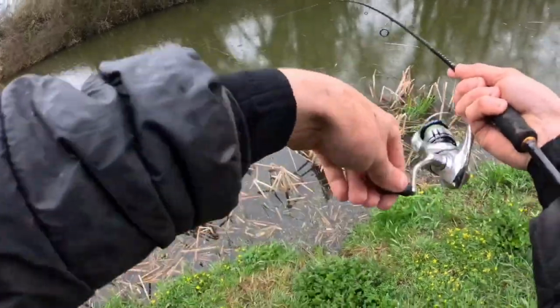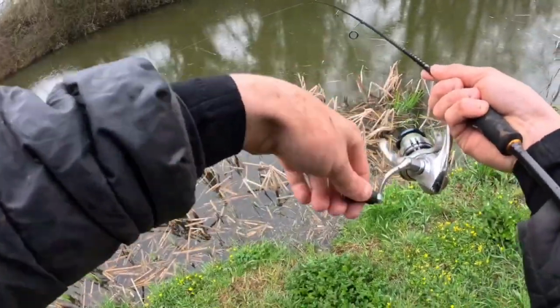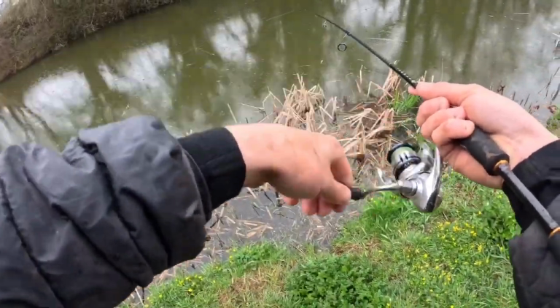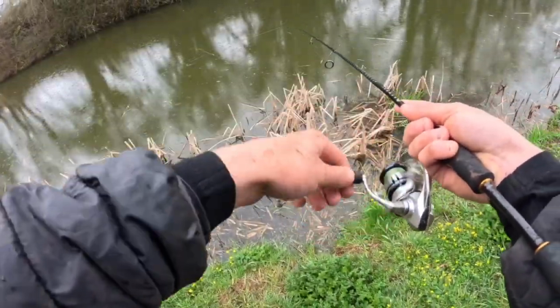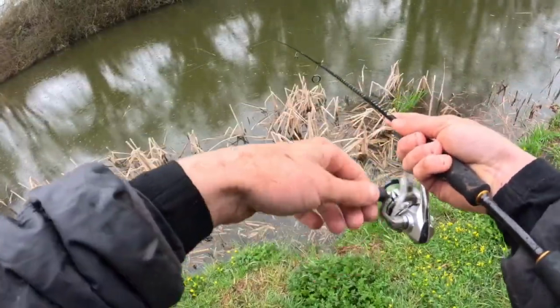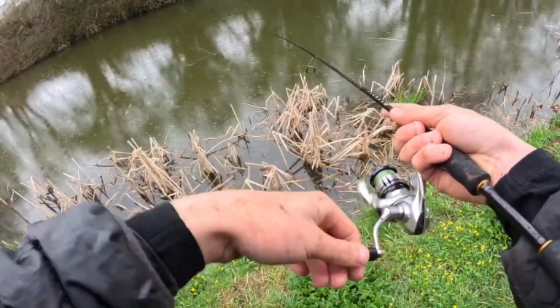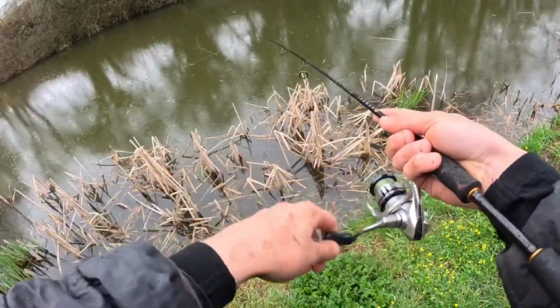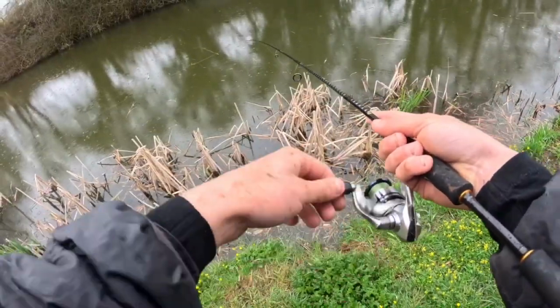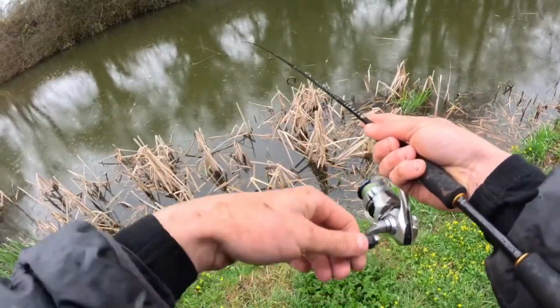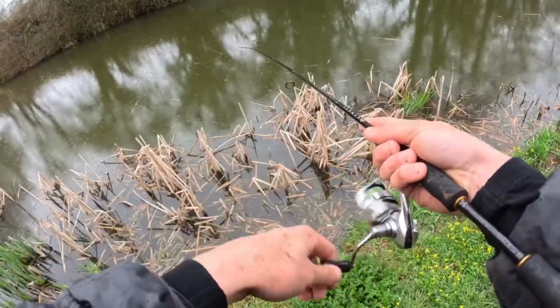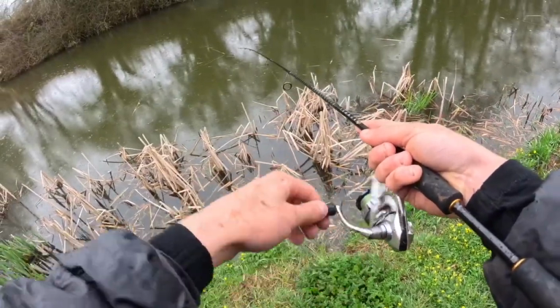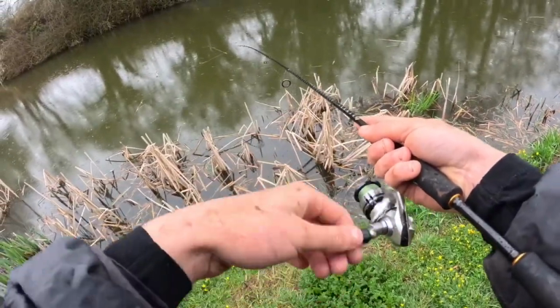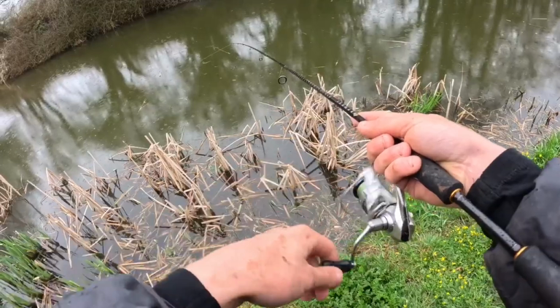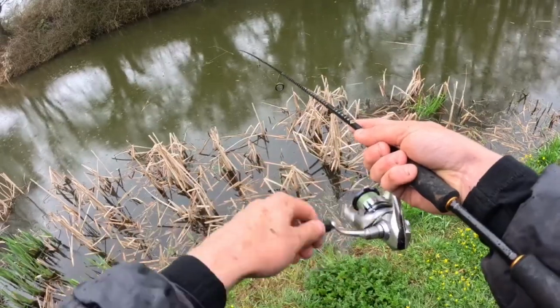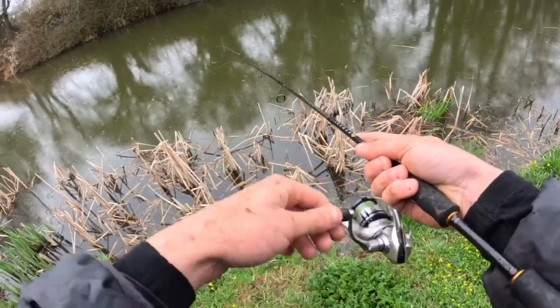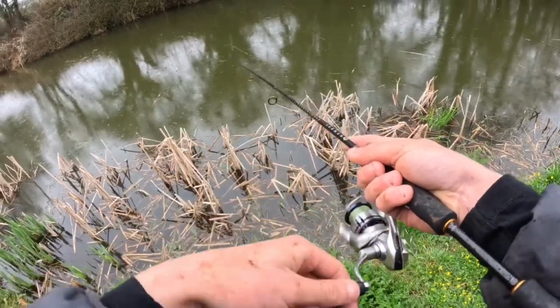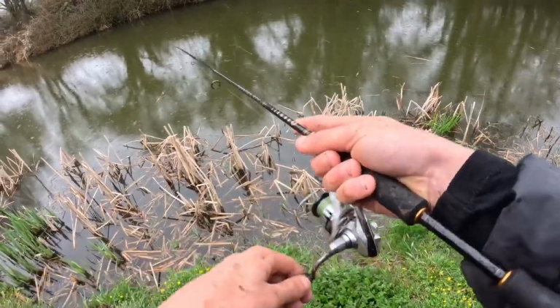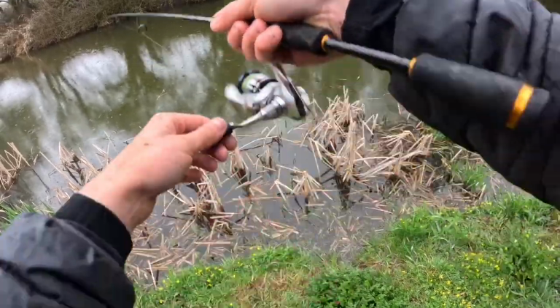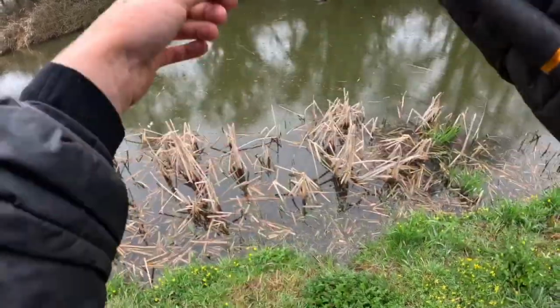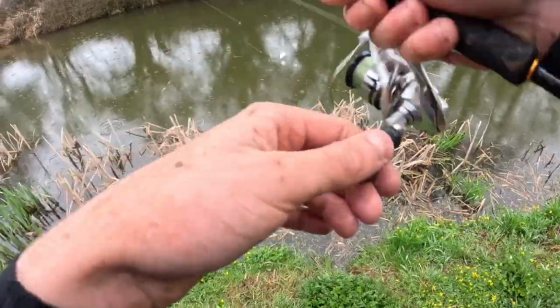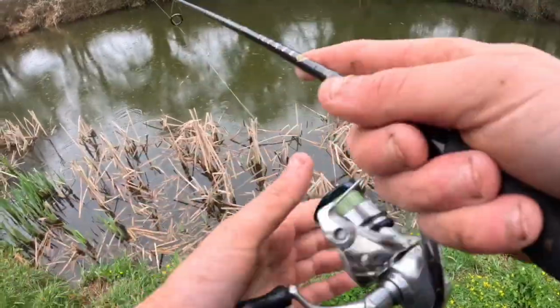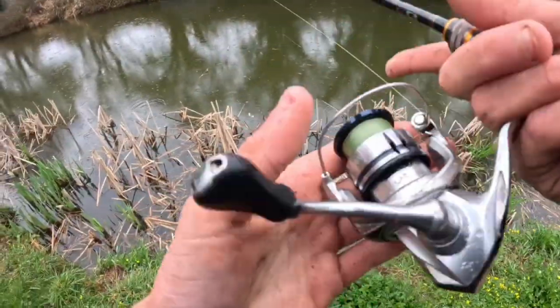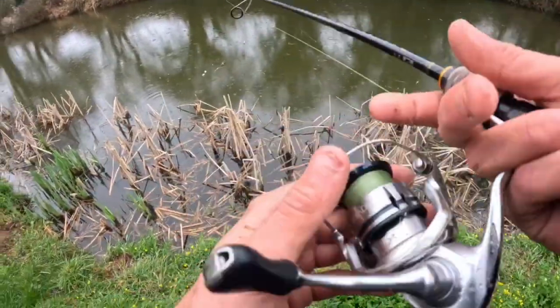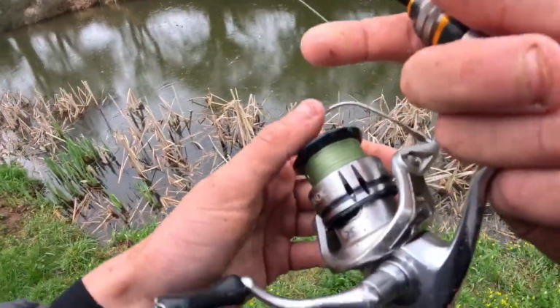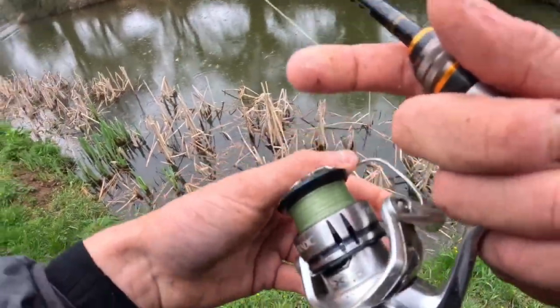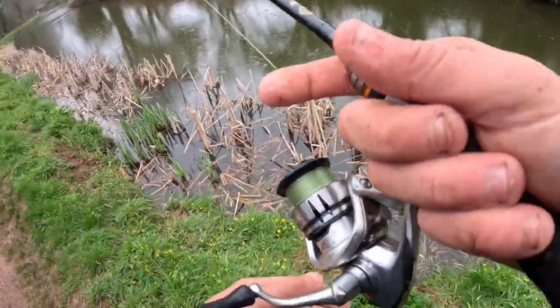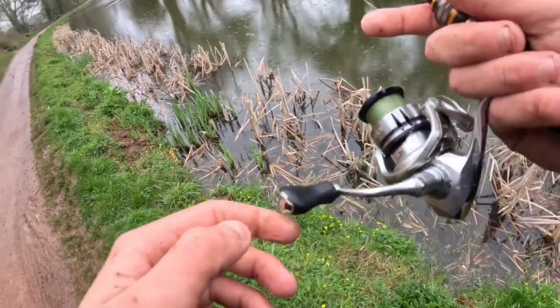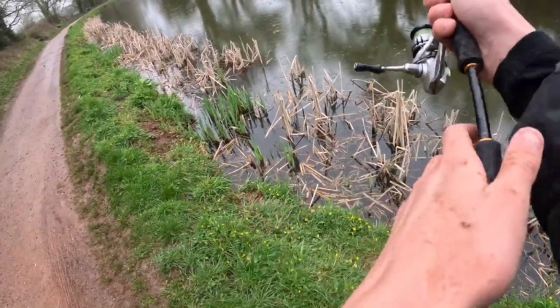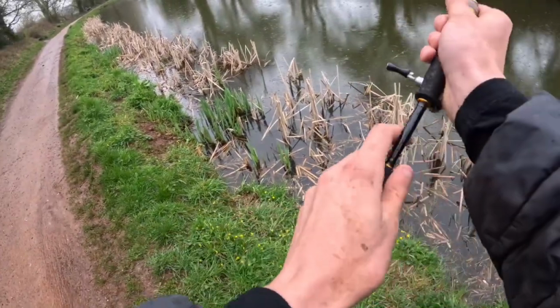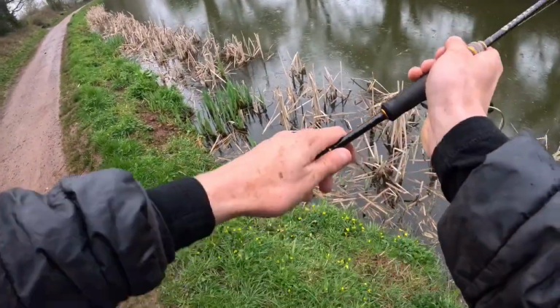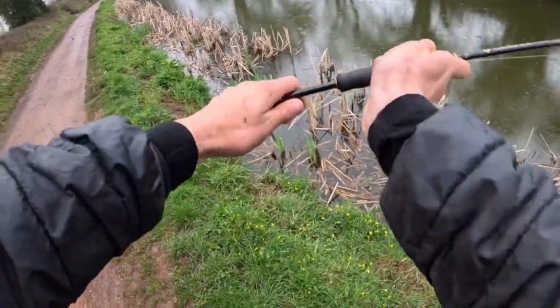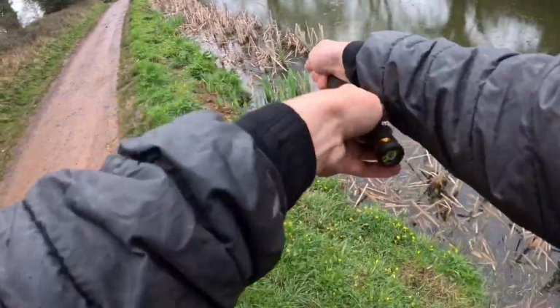Oh, that was a hit! Missed it - got hit very quickly there. Don't know what that was but good sign!